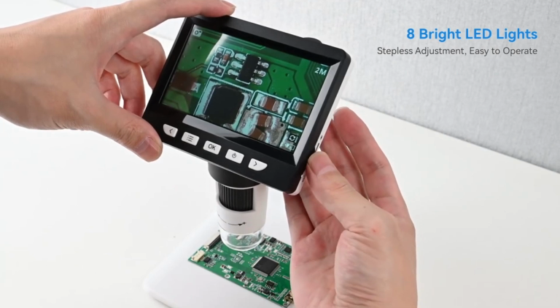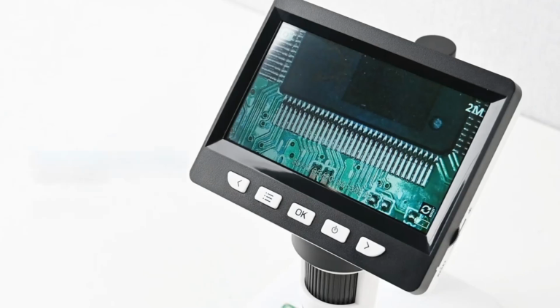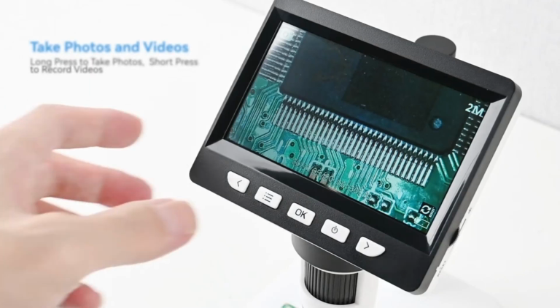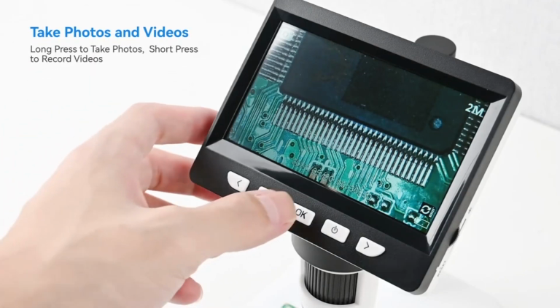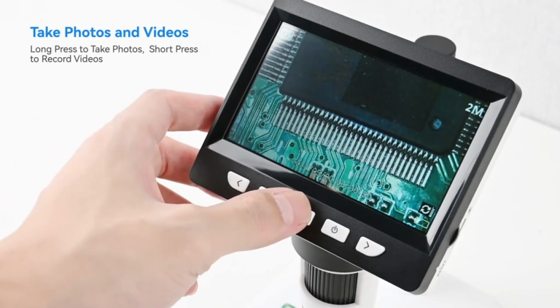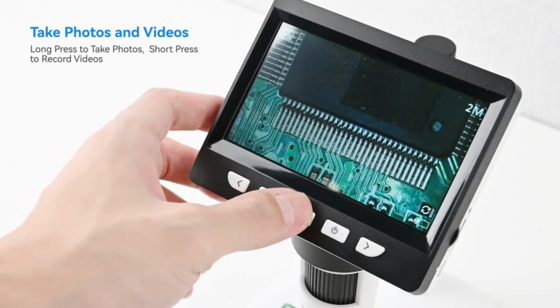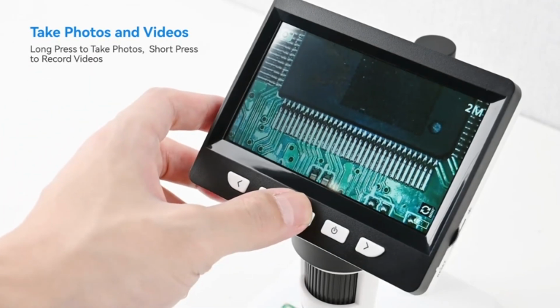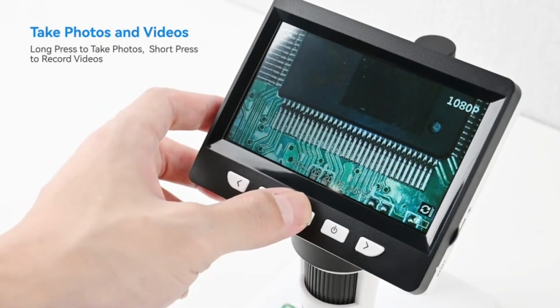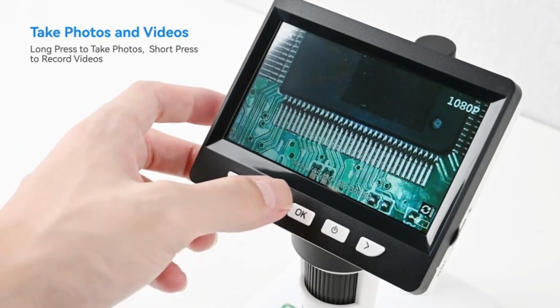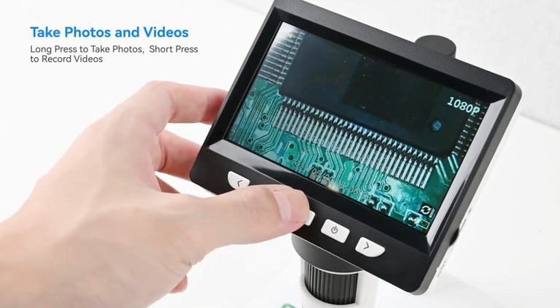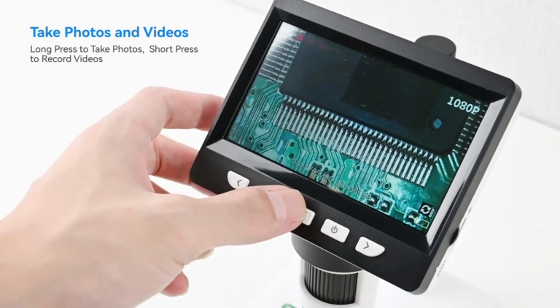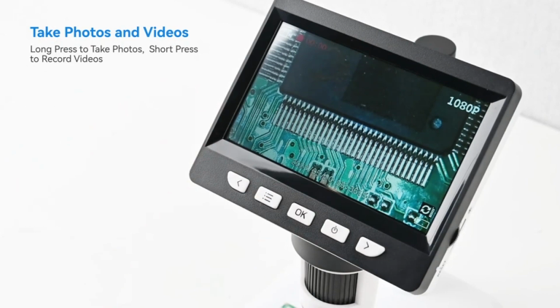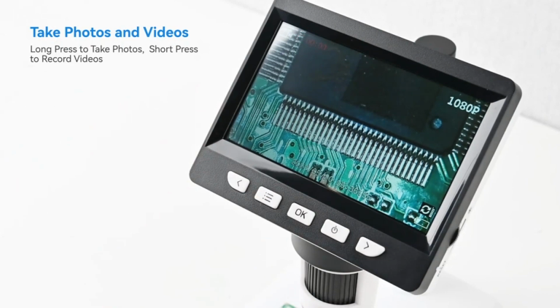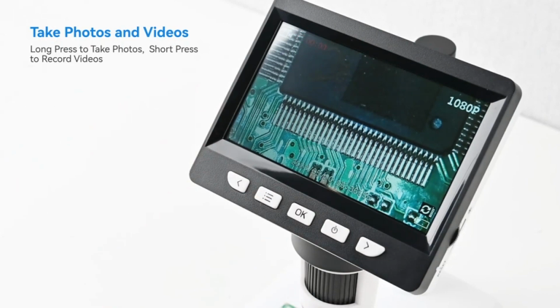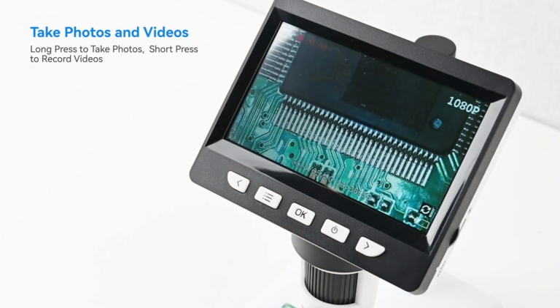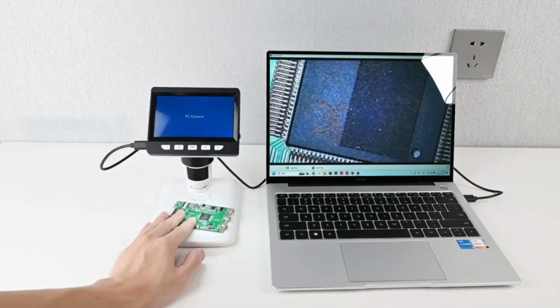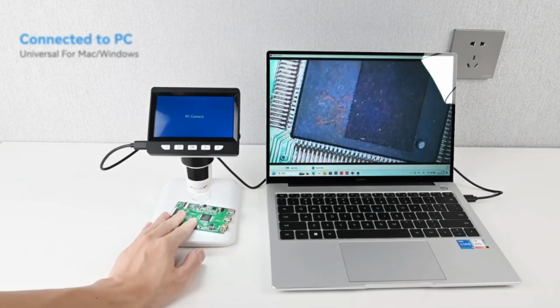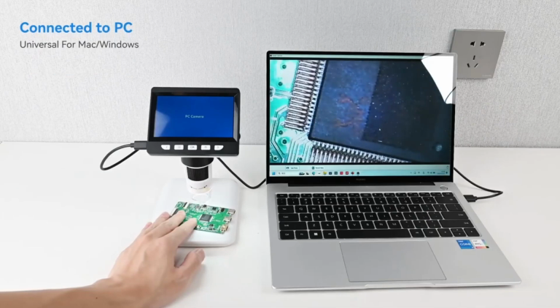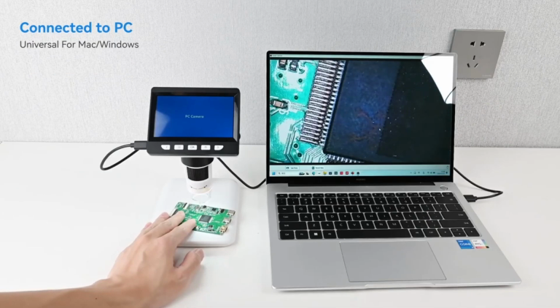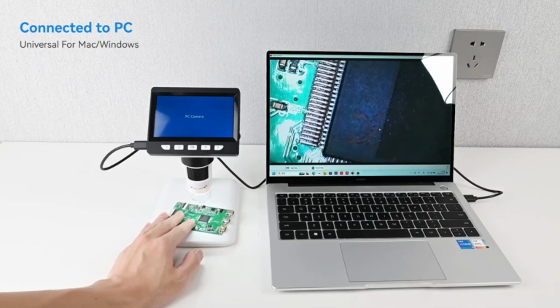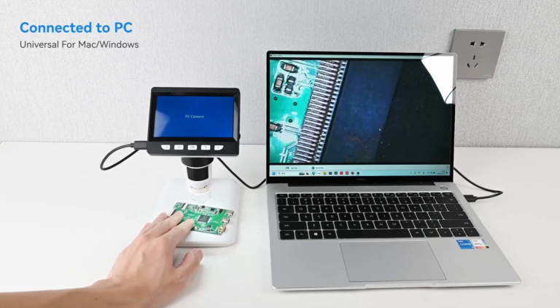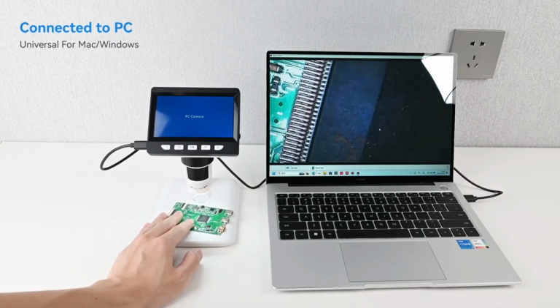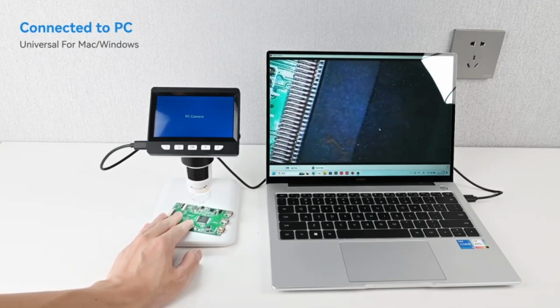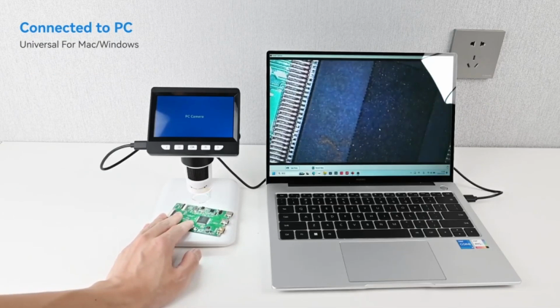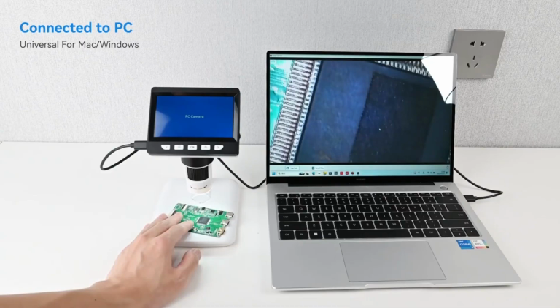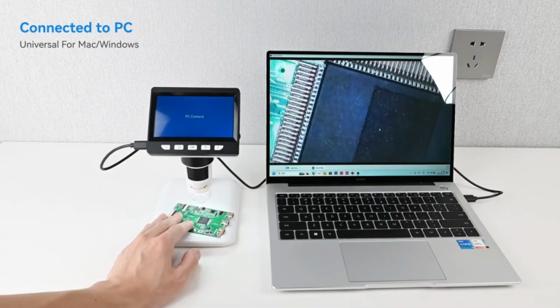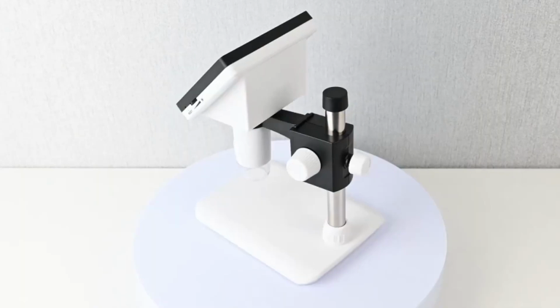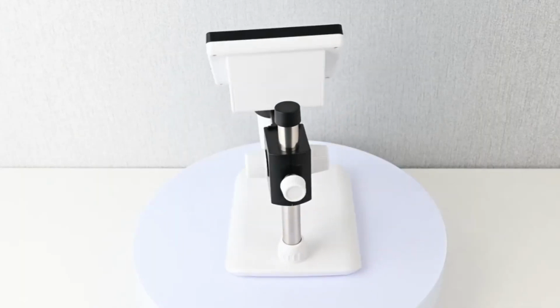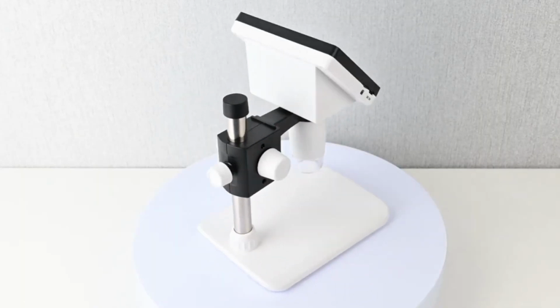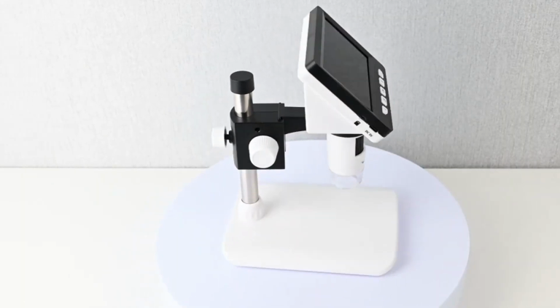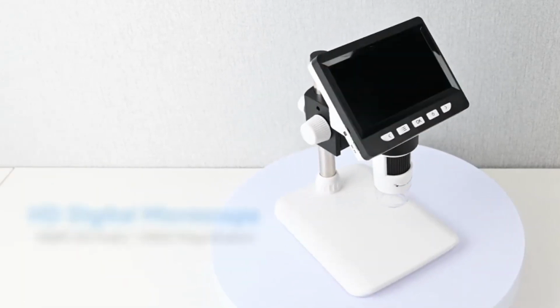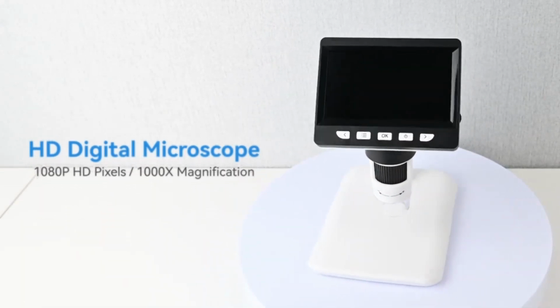You can also take photos by long pressing the OK button and videos by short pressing the OK button. Each unit comes with a USB cable so you can easily connect your microscope to any Windows or Mac PC.